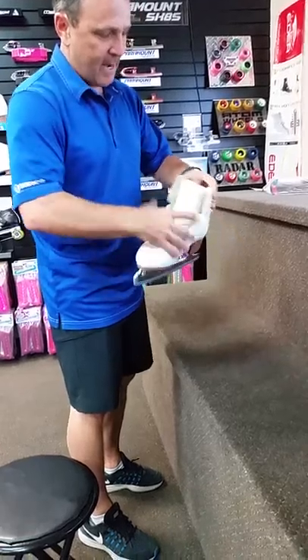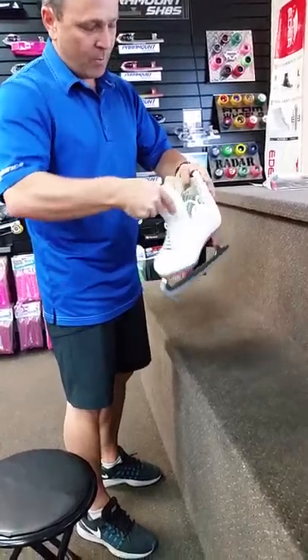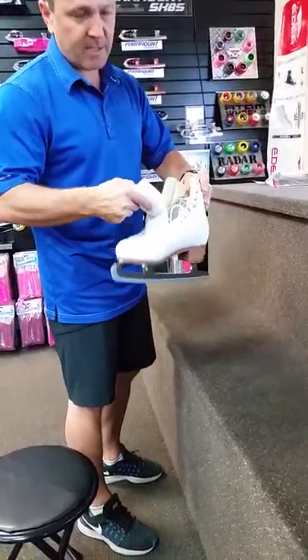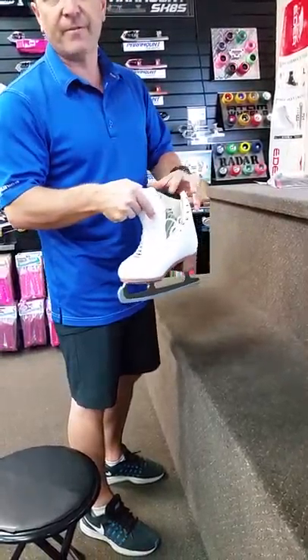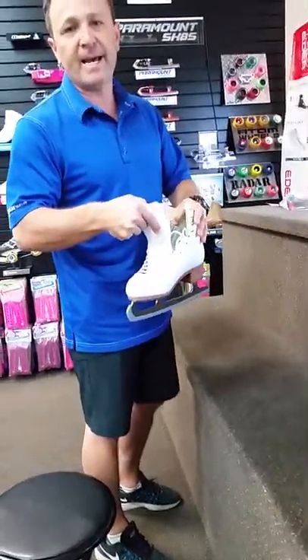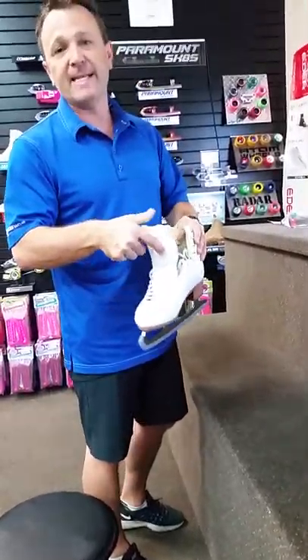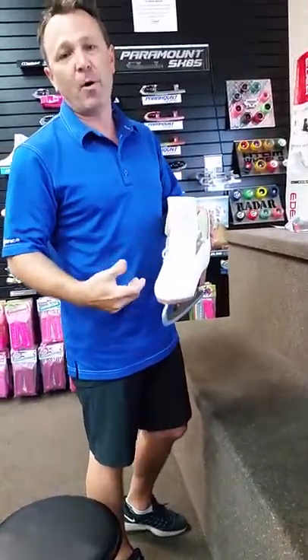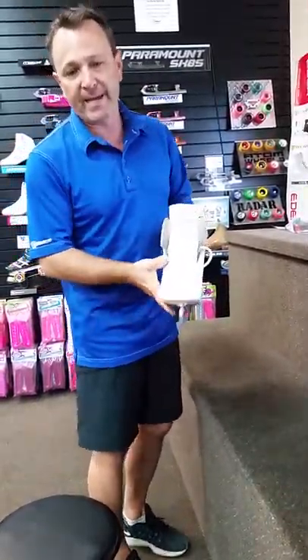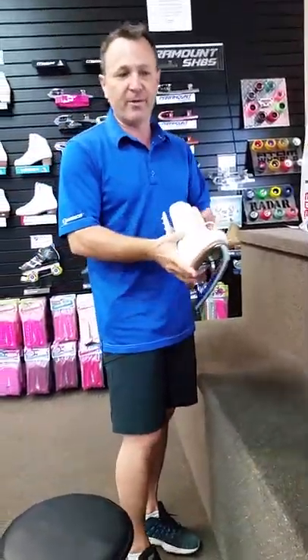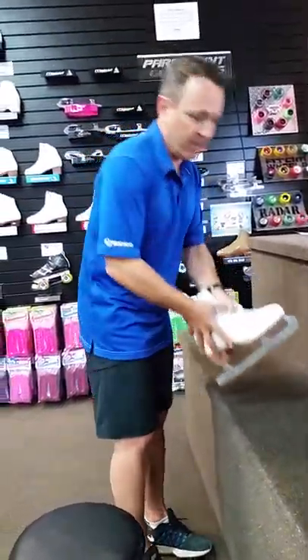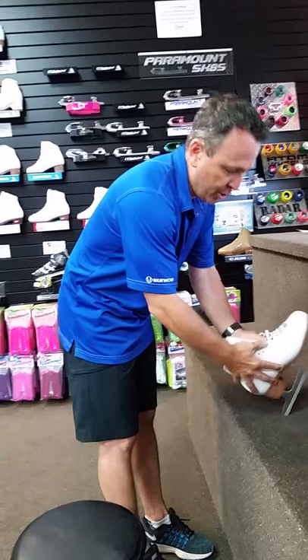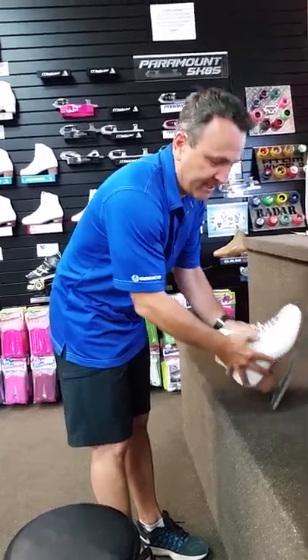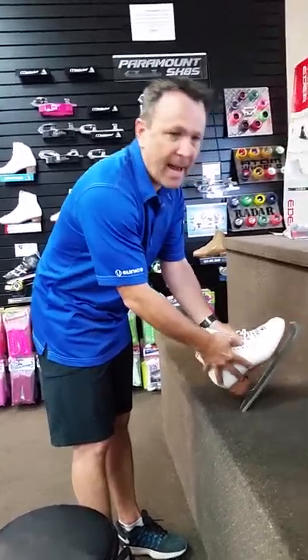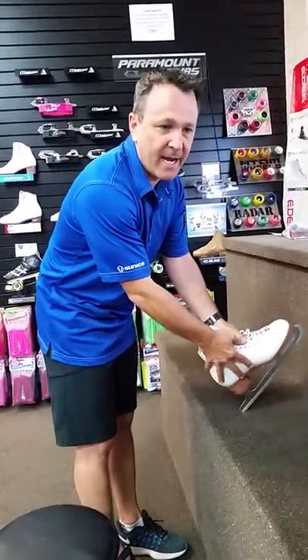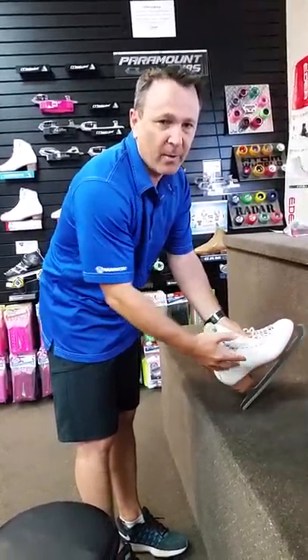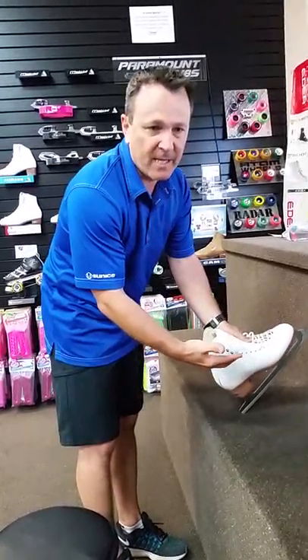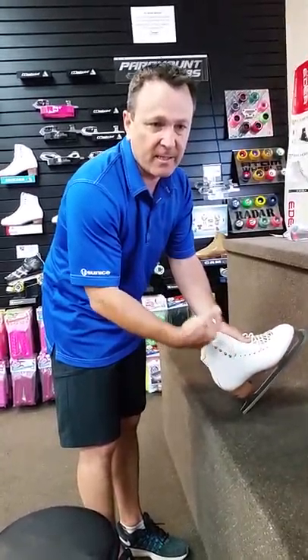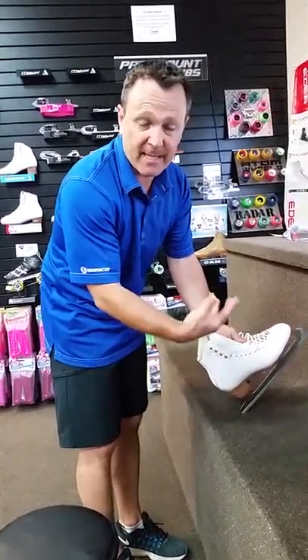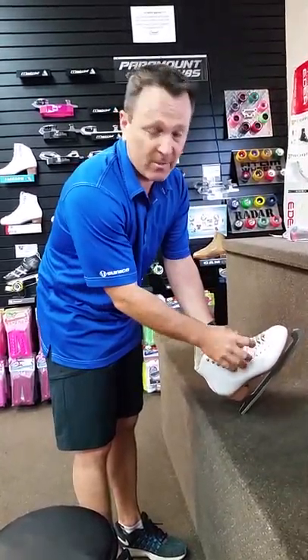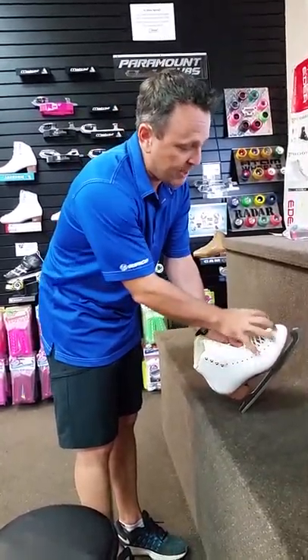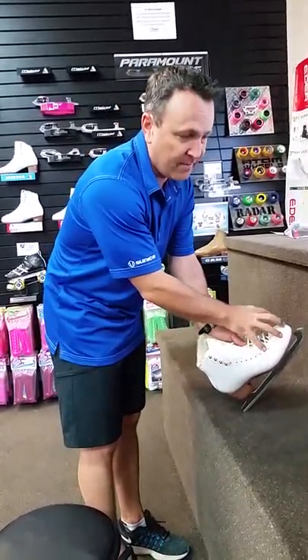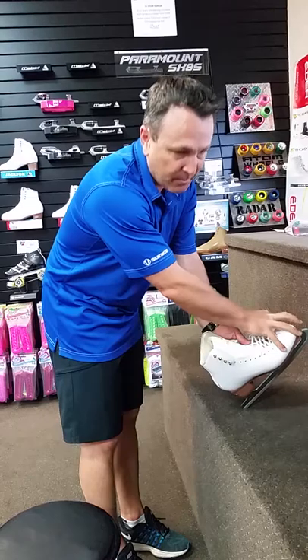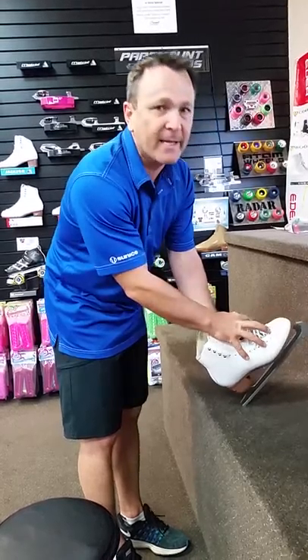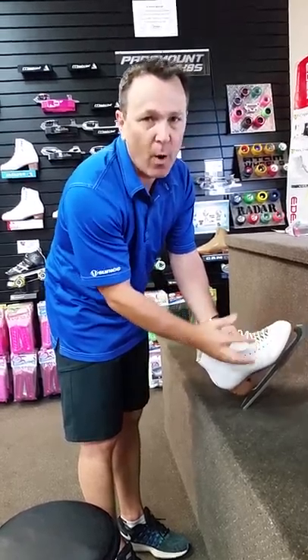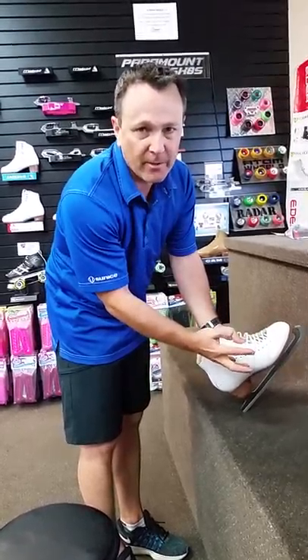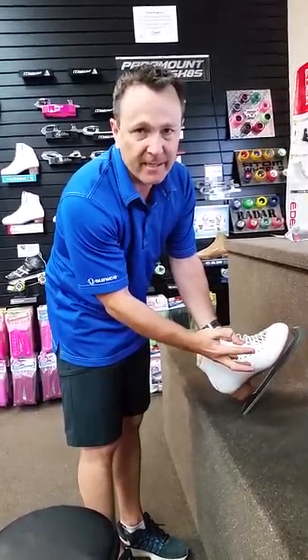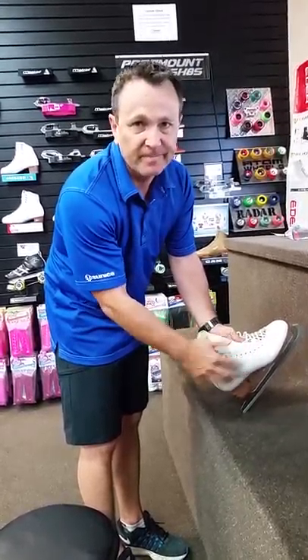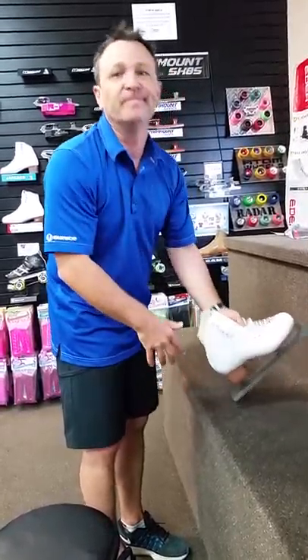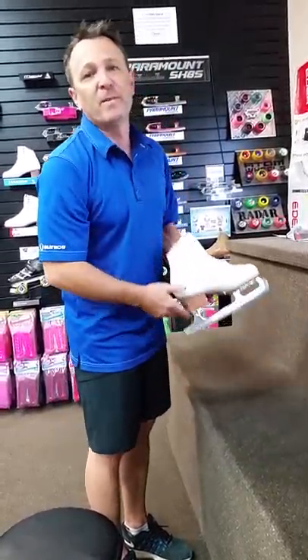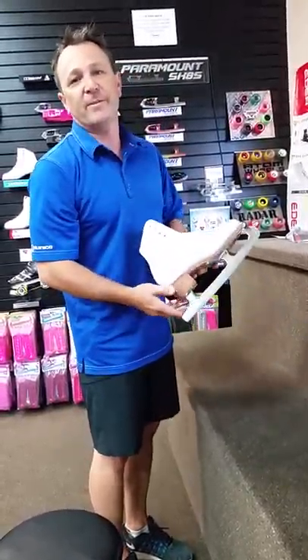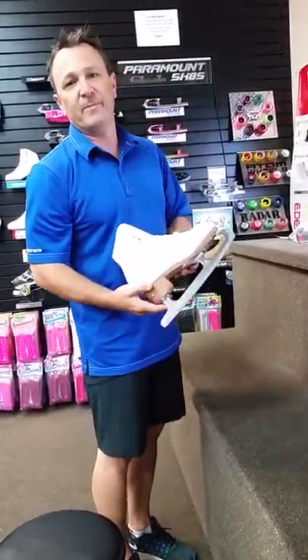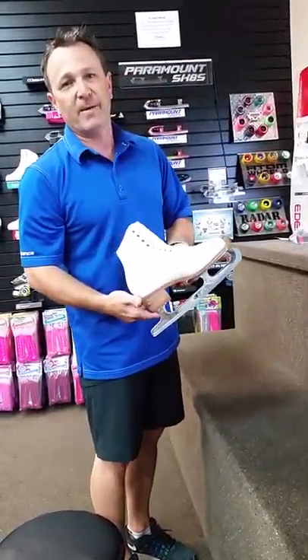Then open the tongue, slide your foot in again, and lace it up all the way, giving your heel a good kick to the back of the skate. What this does is it allows those tight toes at the front to pull back into the wider part of the skate. Thank you, it's Kelly from Discount Skatewear.